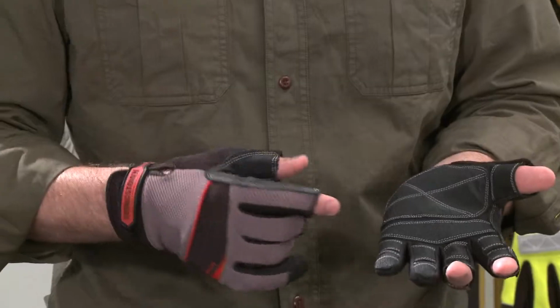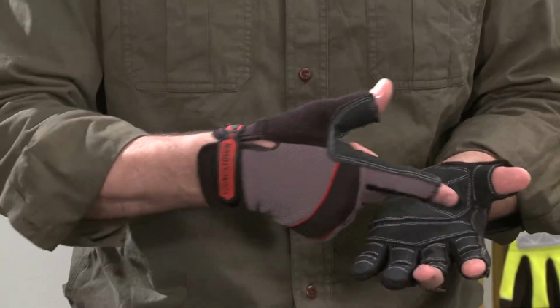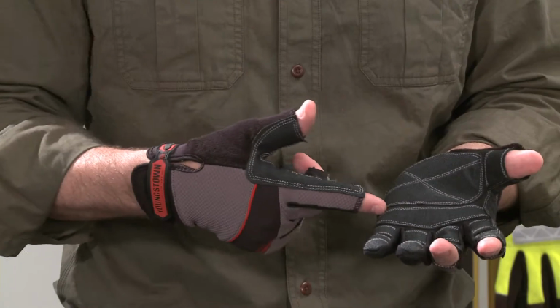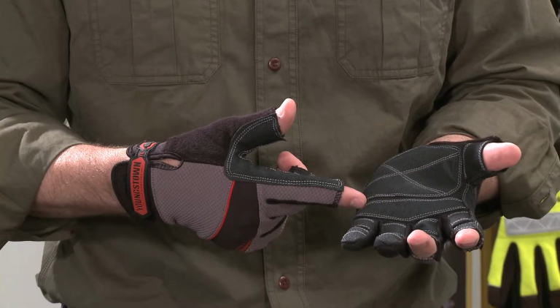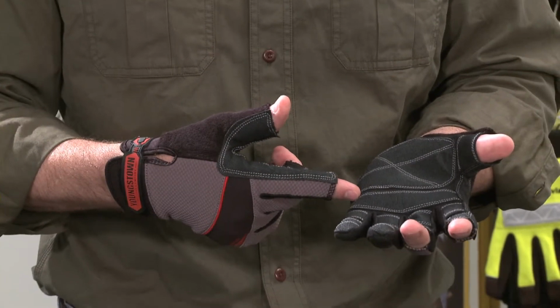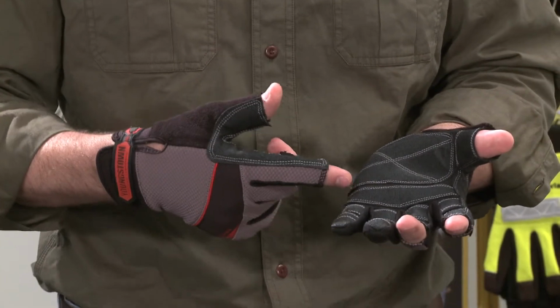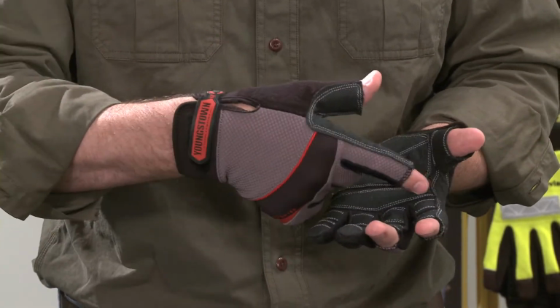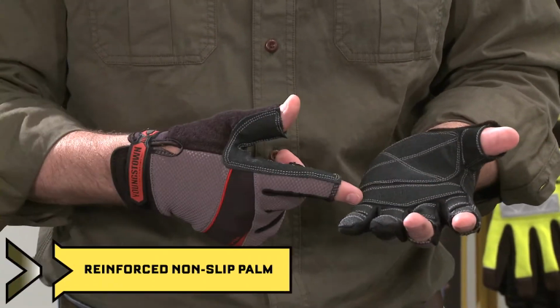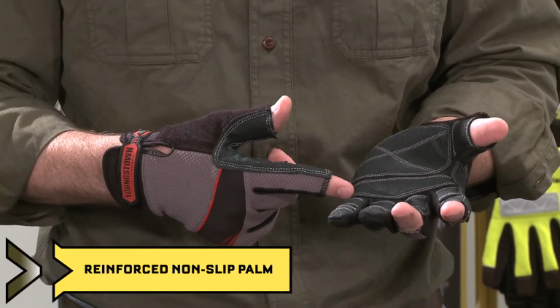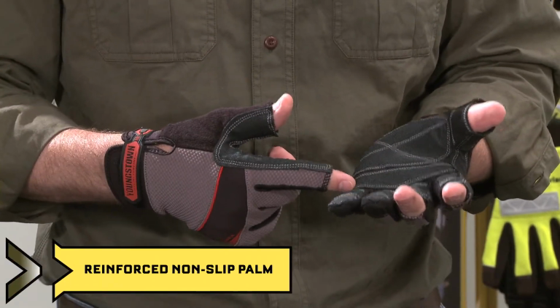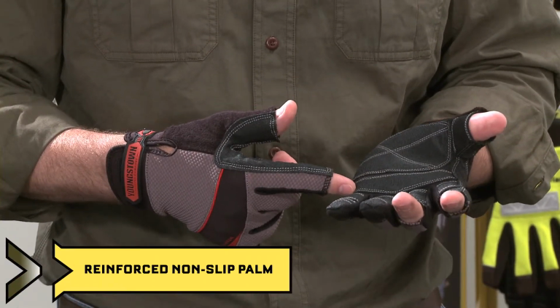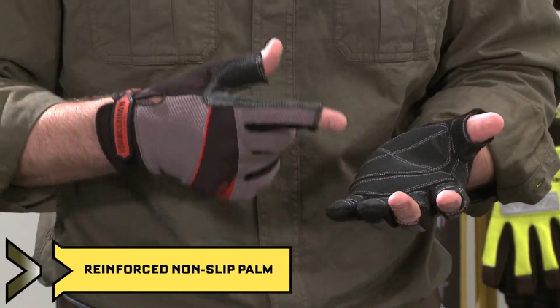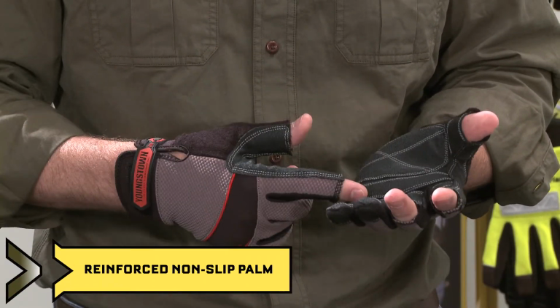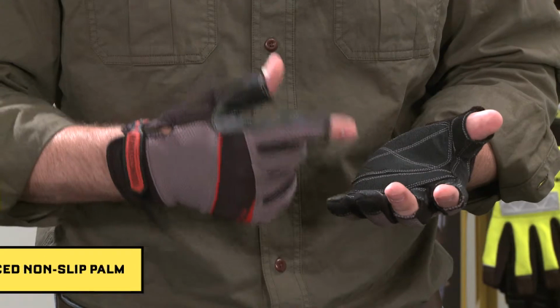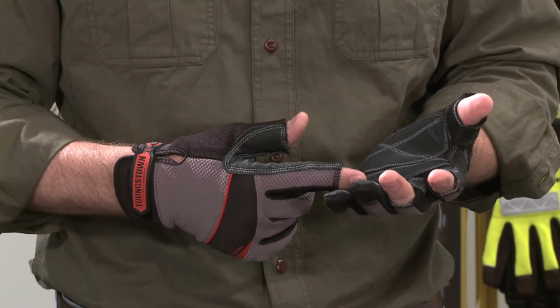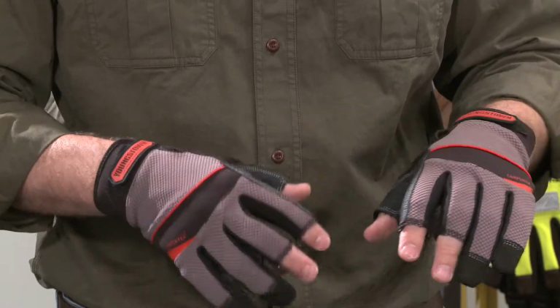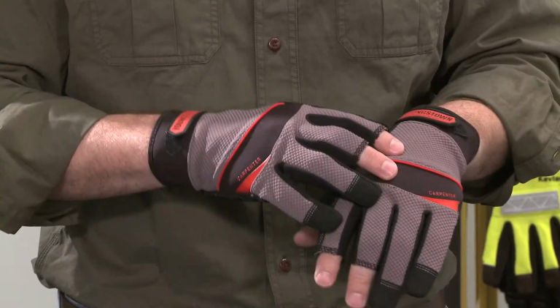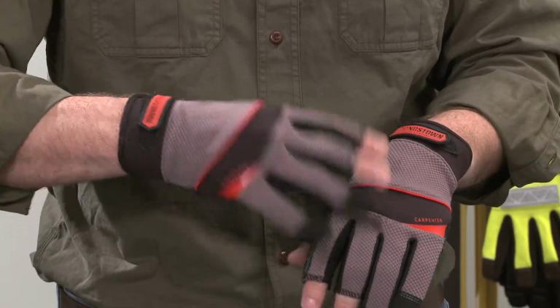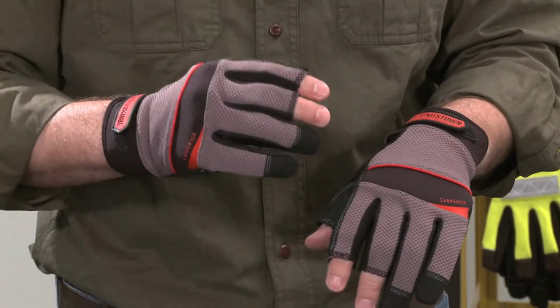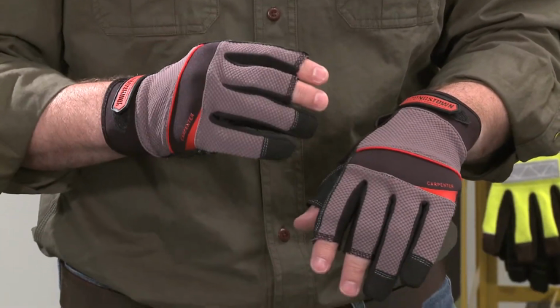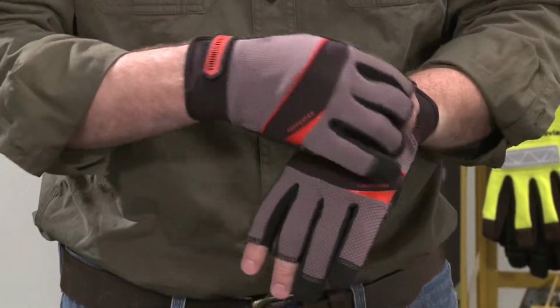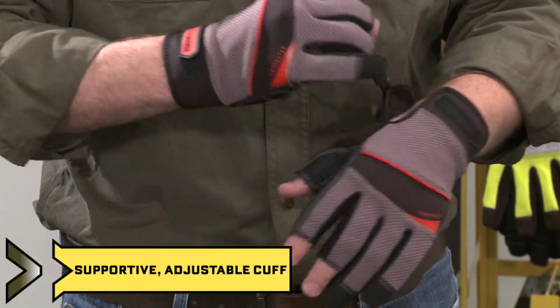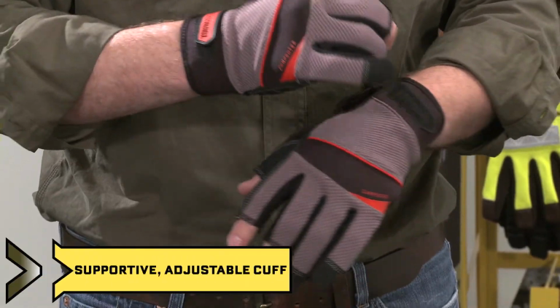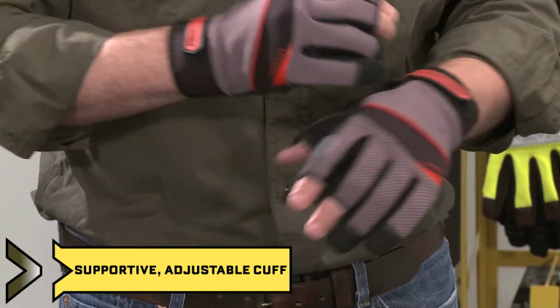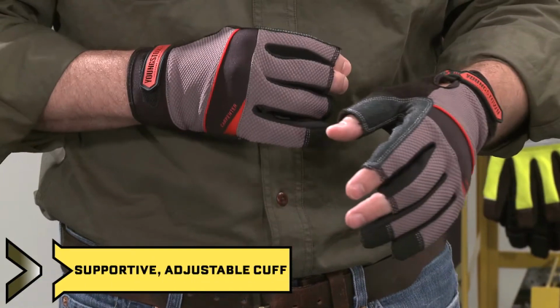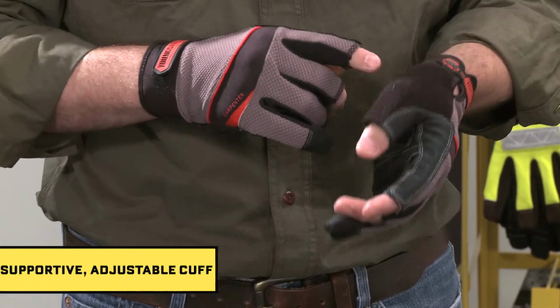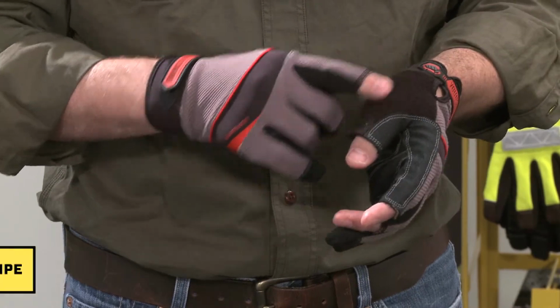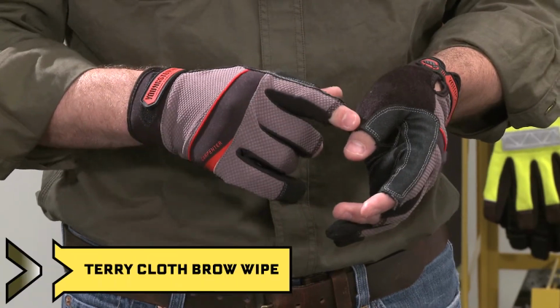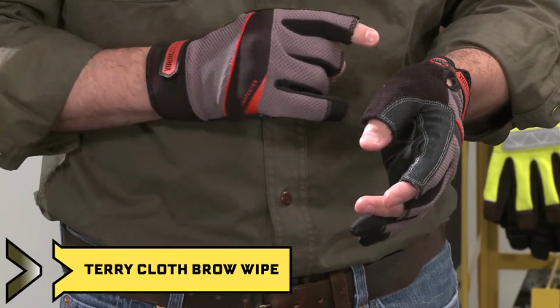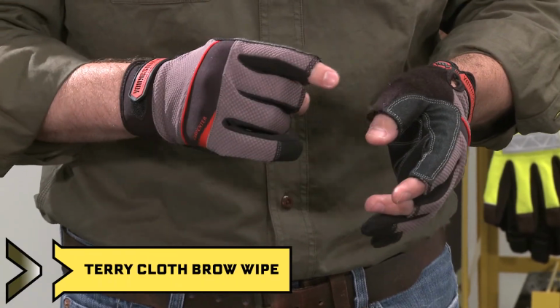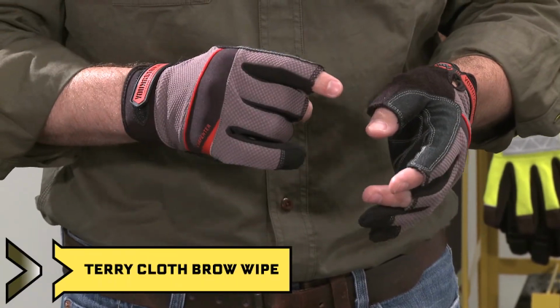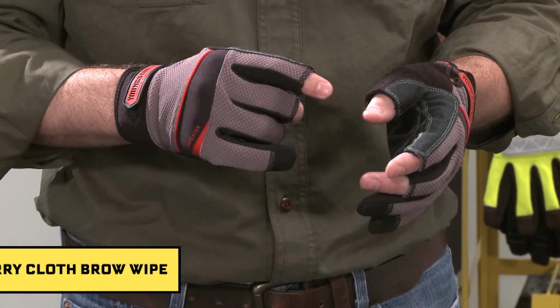The palm side has a synthetic leather base layer and then this heavy-duty non-slip reinforcement to provide grip and durability. The top of hand wicks away the sweat and moisture. We have an adjustable velcro closure and a terrycloth brow wipe for wiping away sweat and debris.